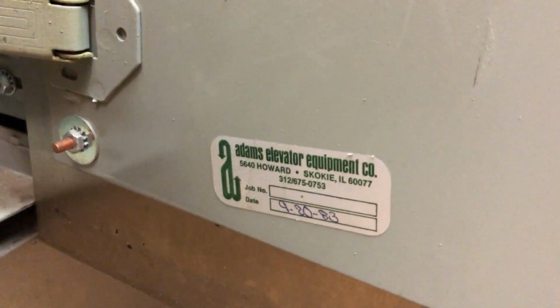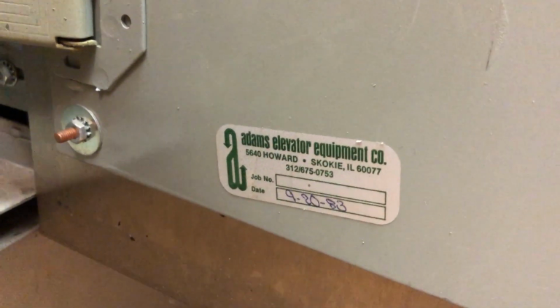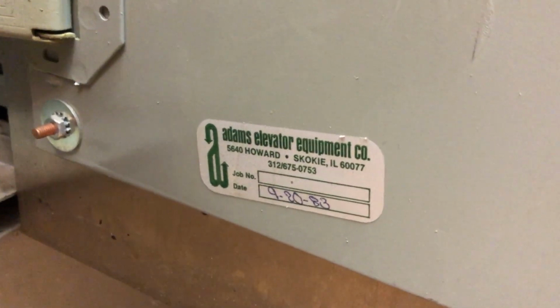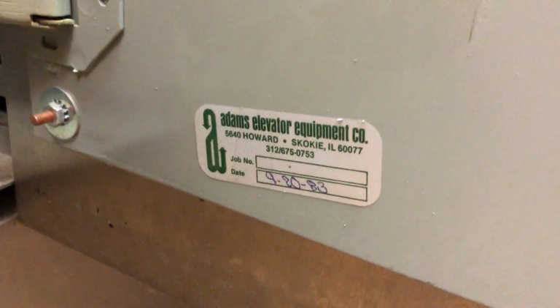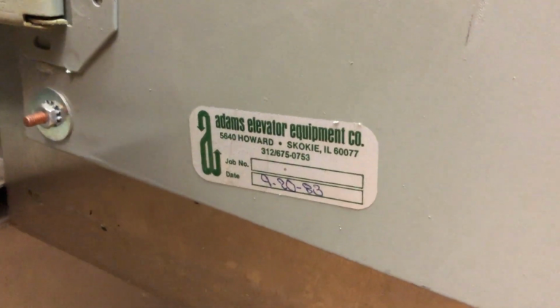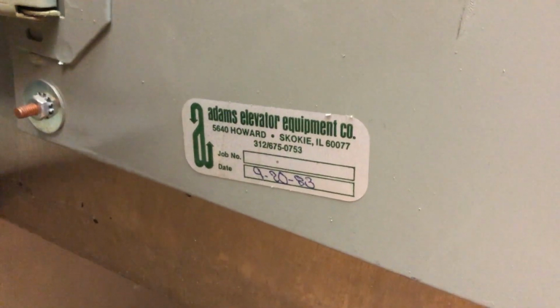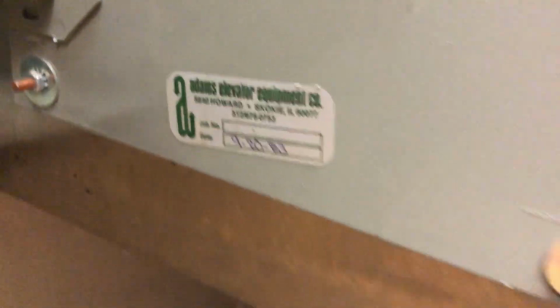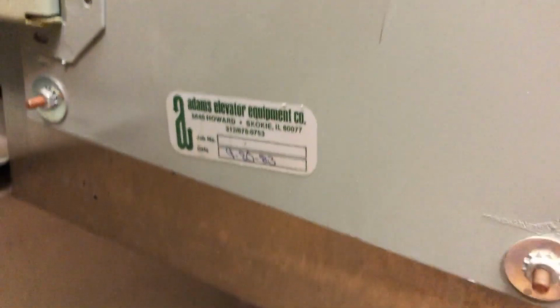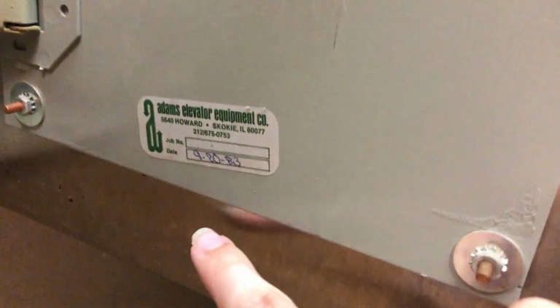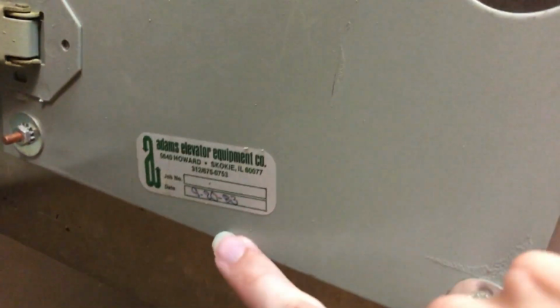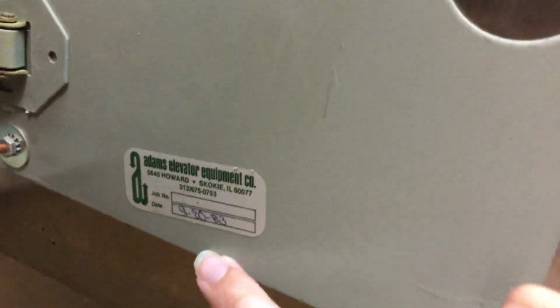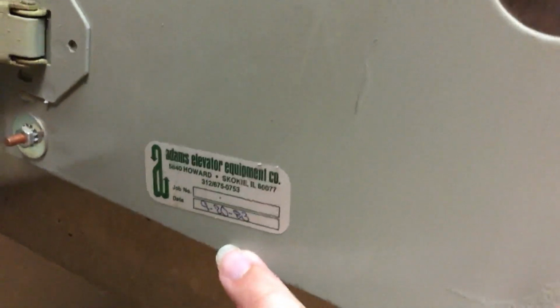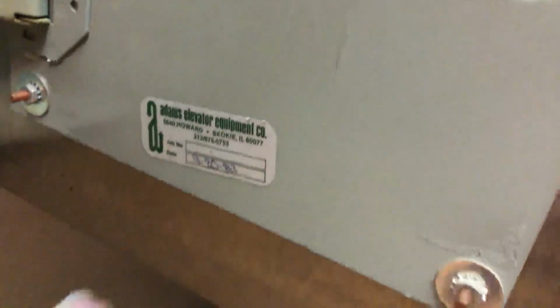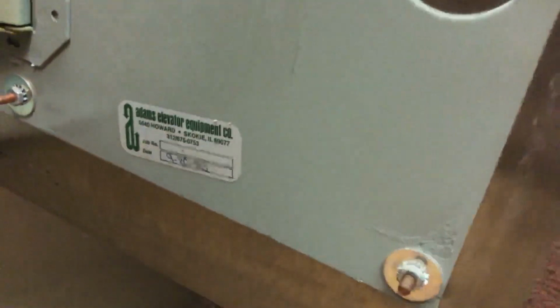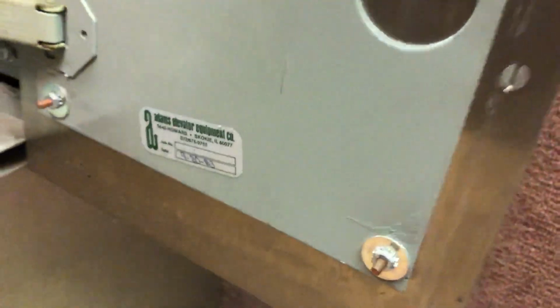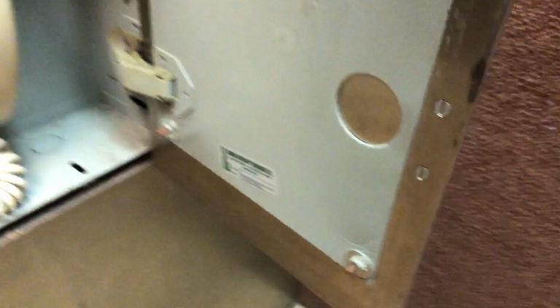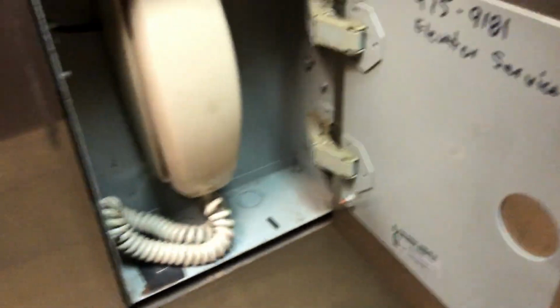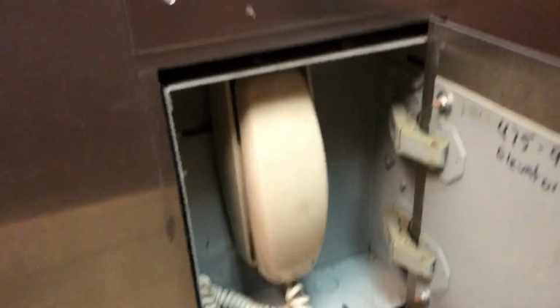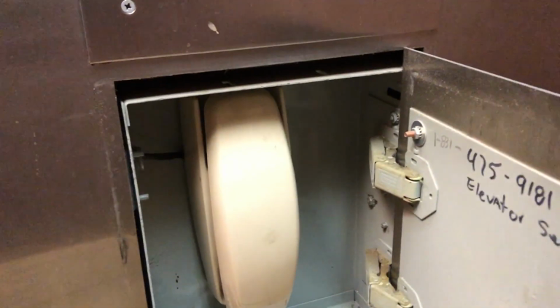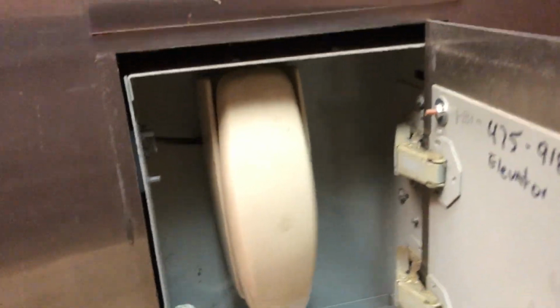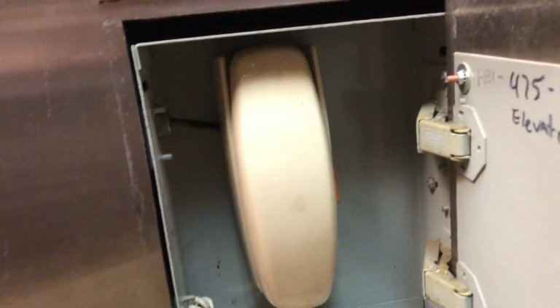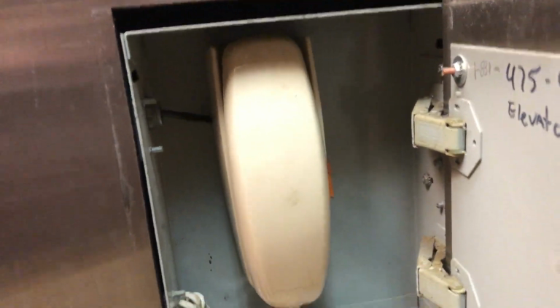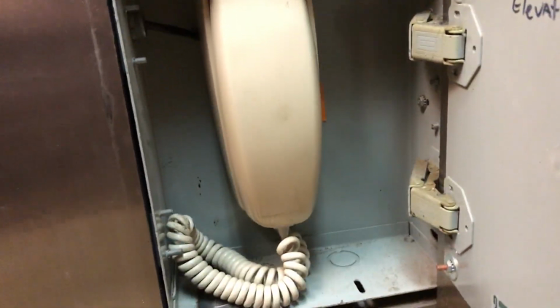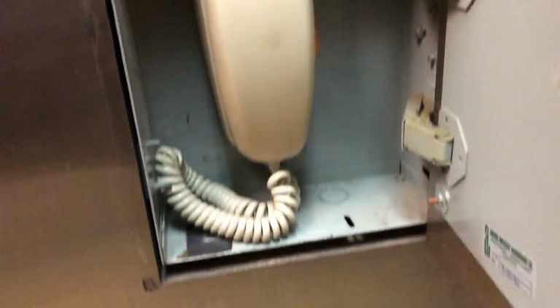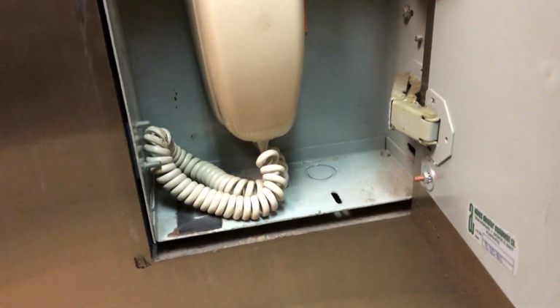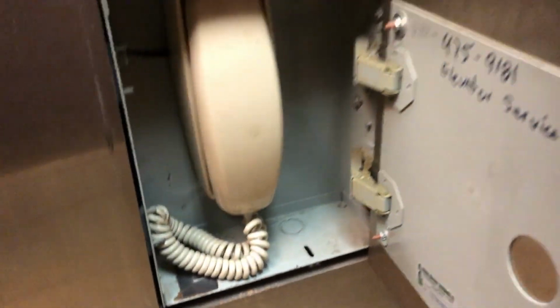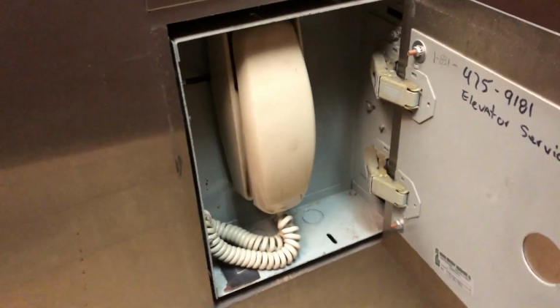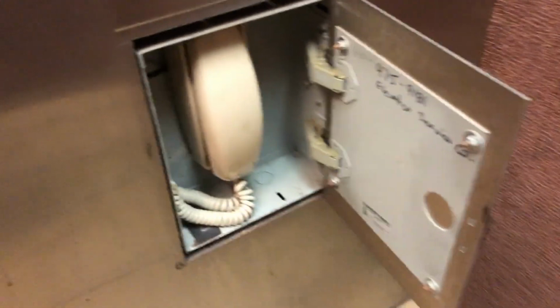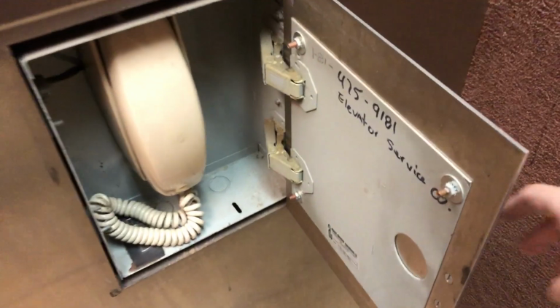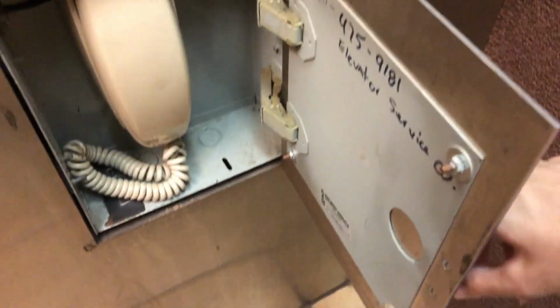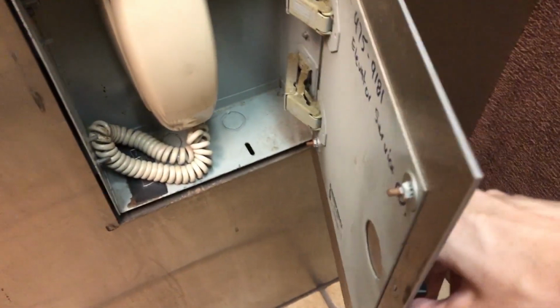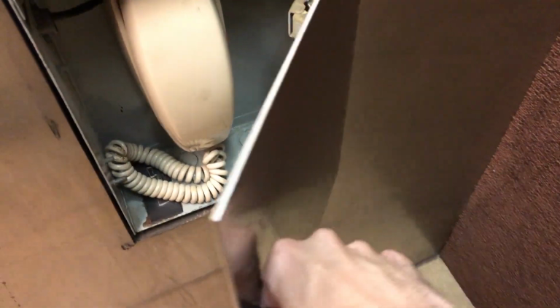Early Adams, dated 1983. So these are definitely original. No Brailles, which is very unusual for Adams.